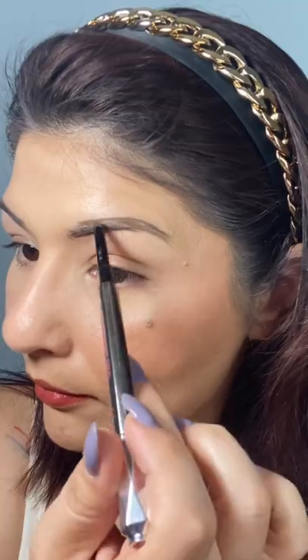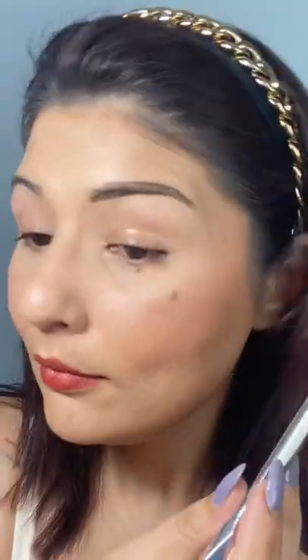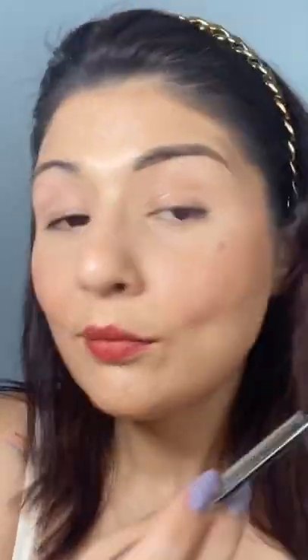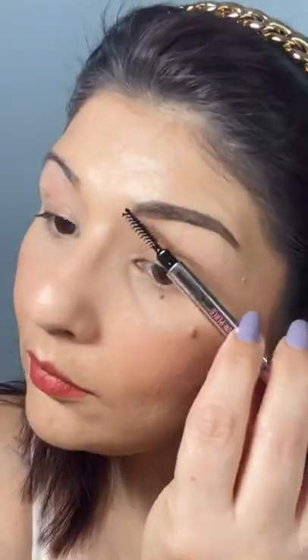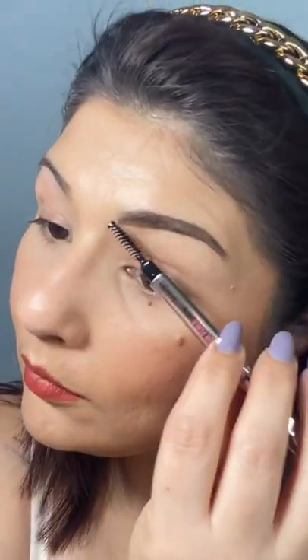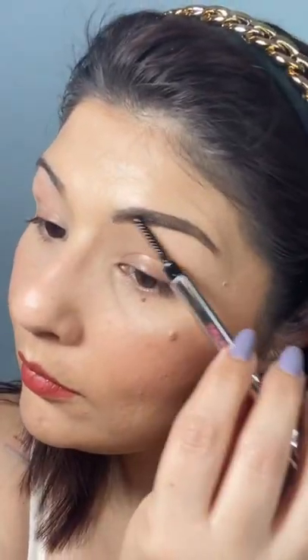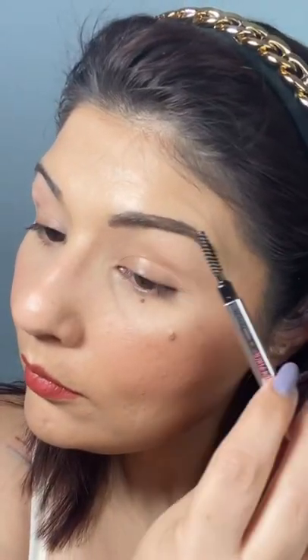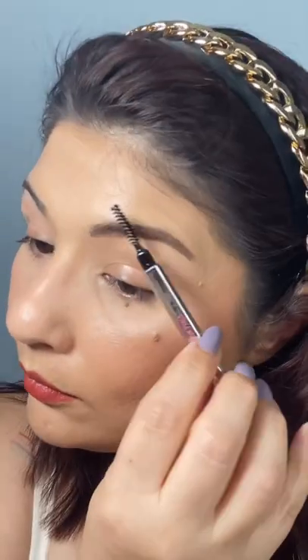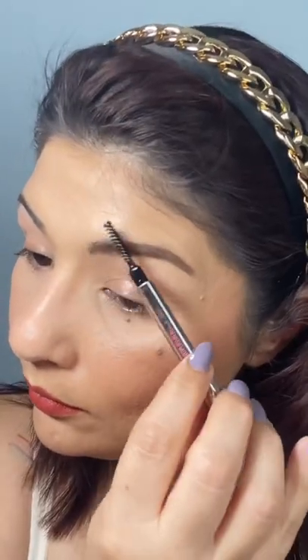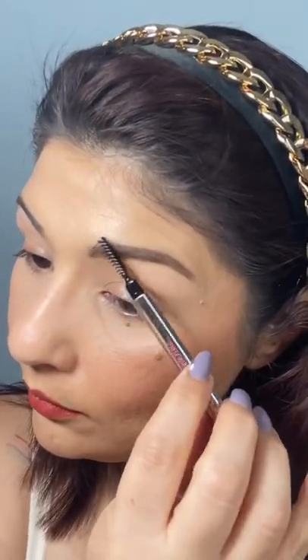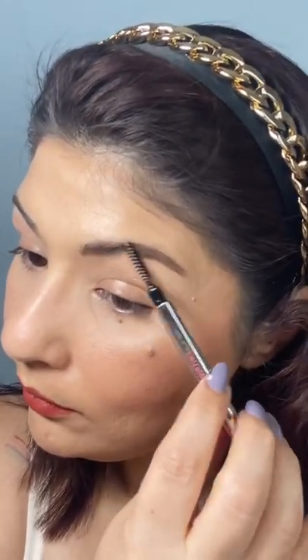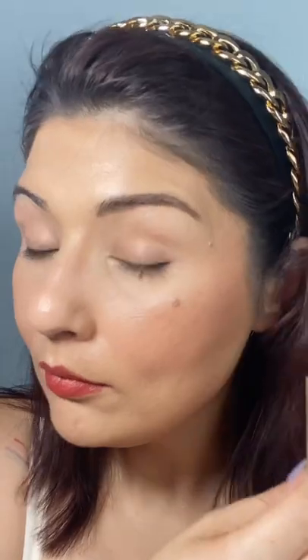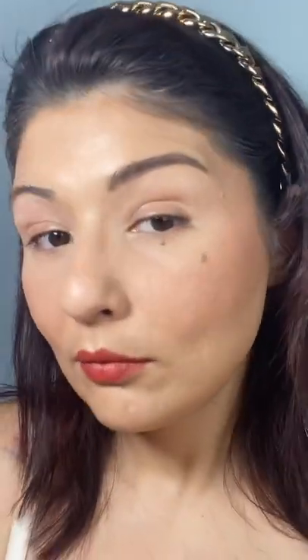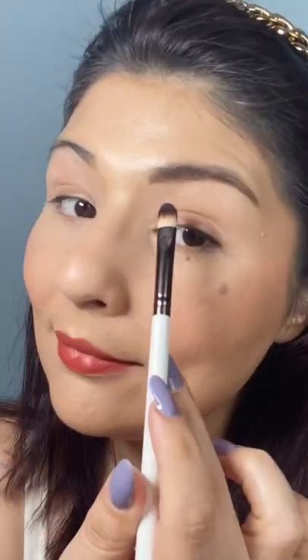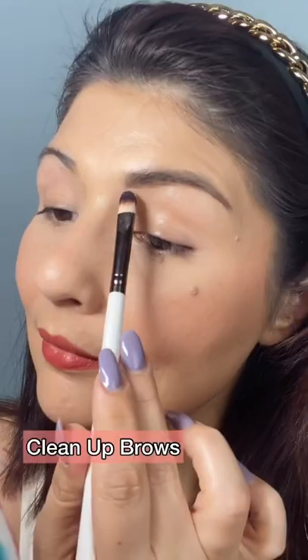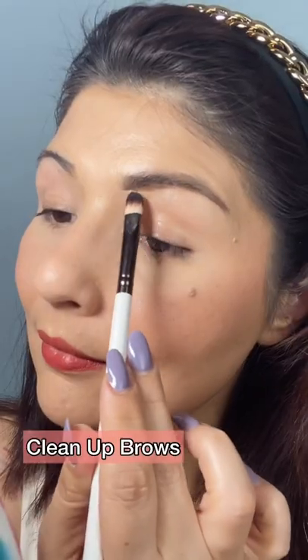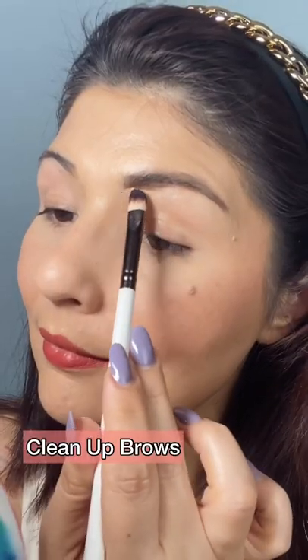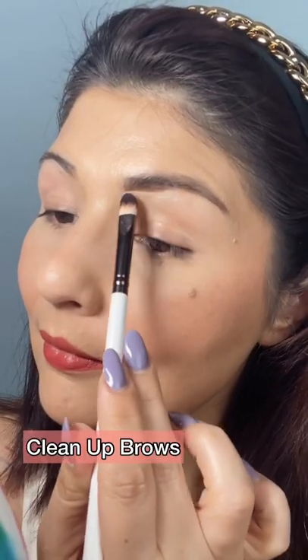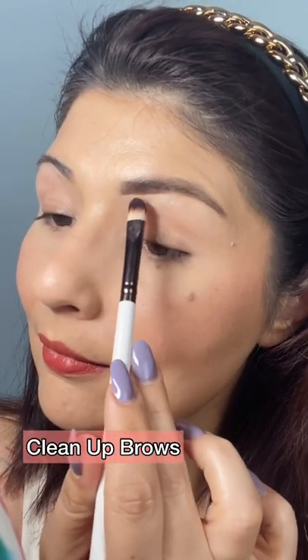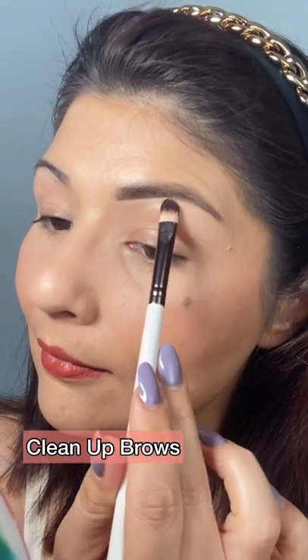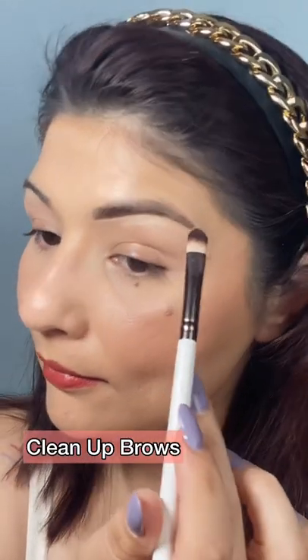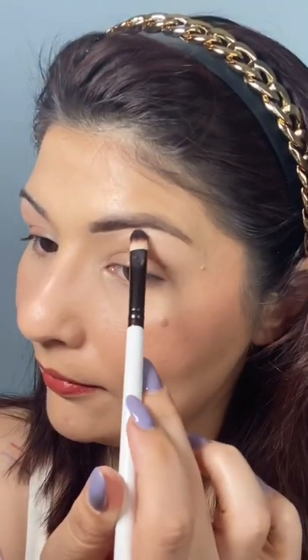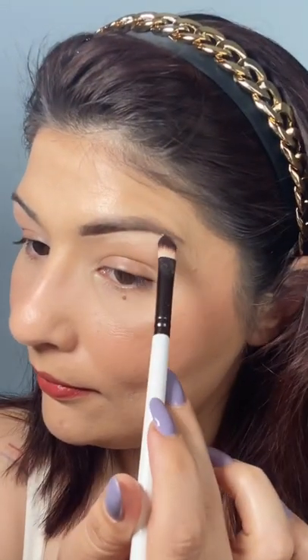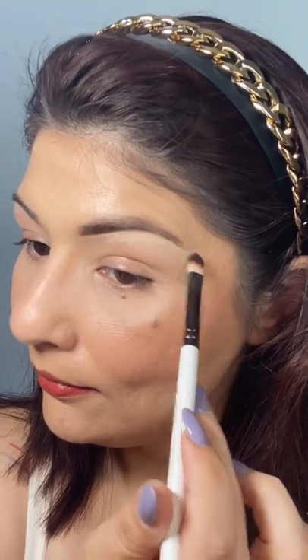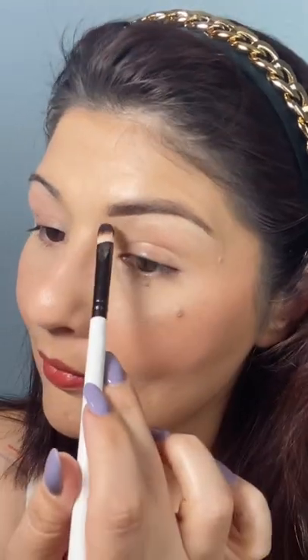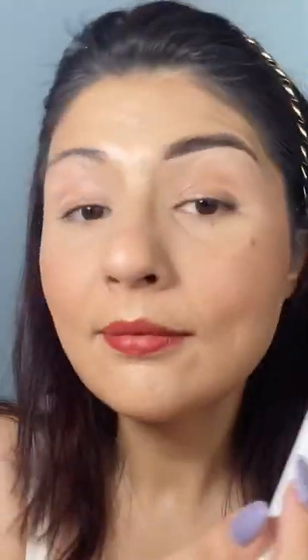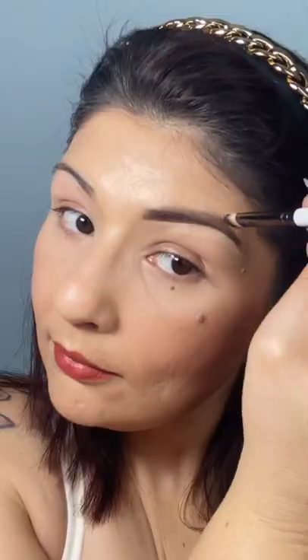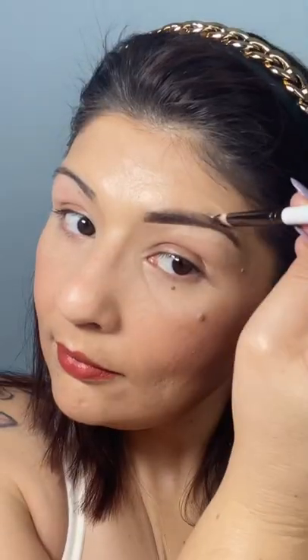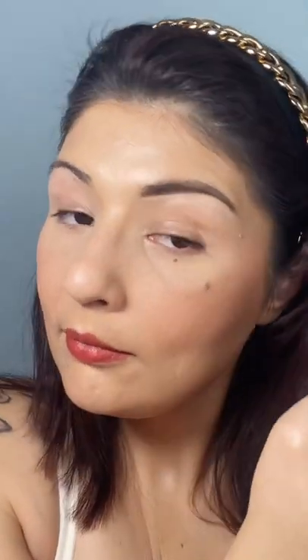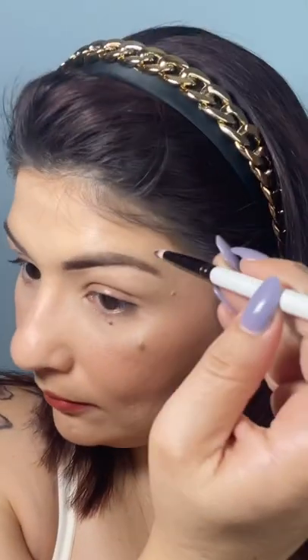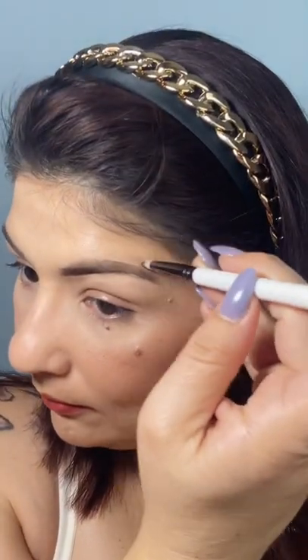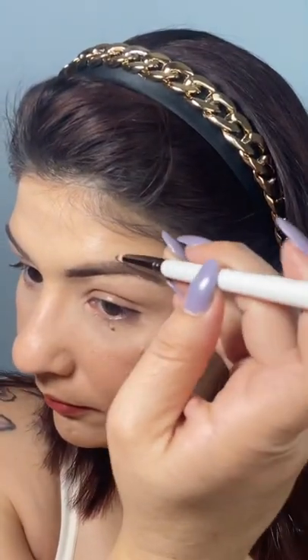To shape my brows, I line the bottom and the top of my brows, leaving a little bit of space in the front. Taking the spoolie, I comb through my brows and that spreads the product very nicely. I take just a tad of concealer on my concealer brush and I clean up the bottom of my brows.